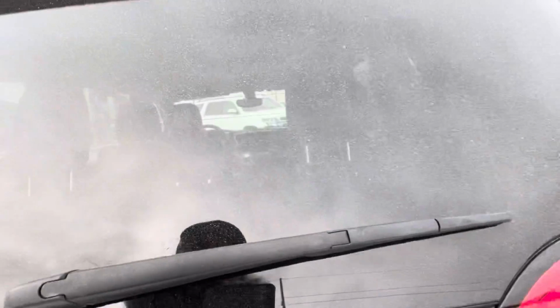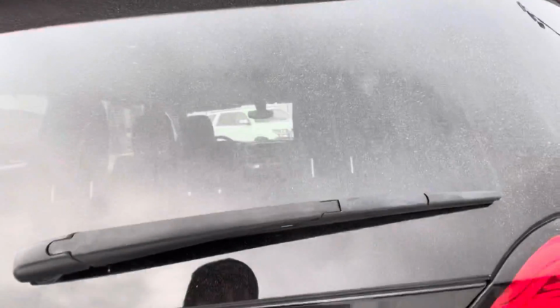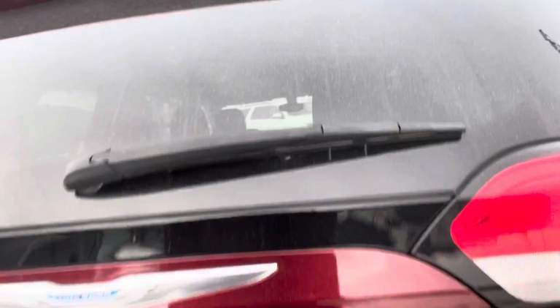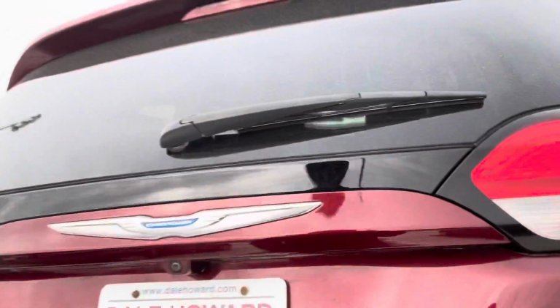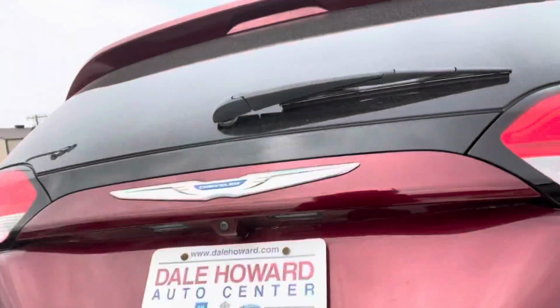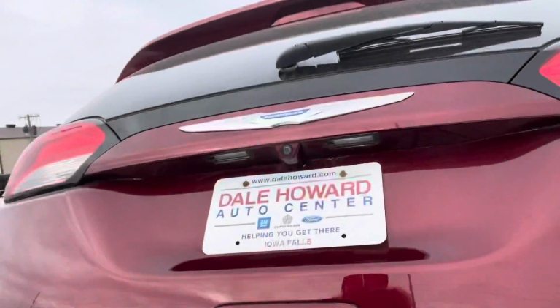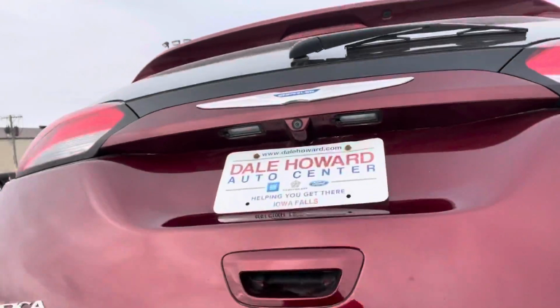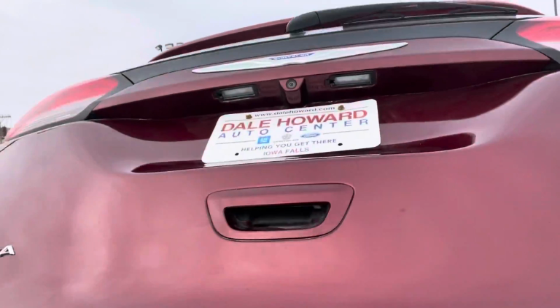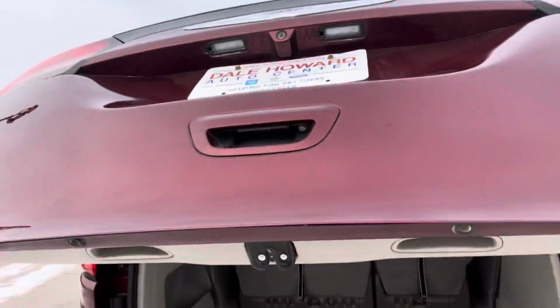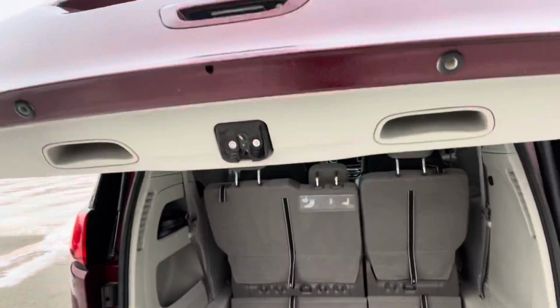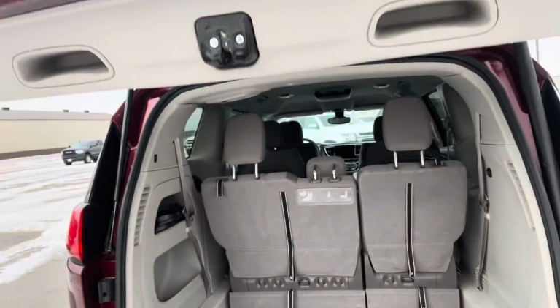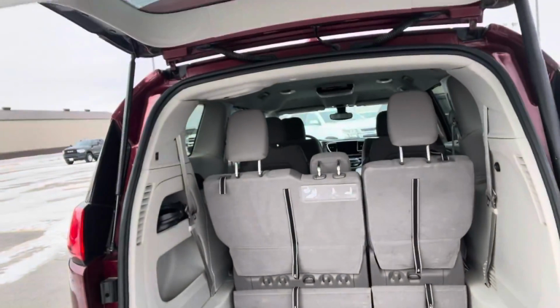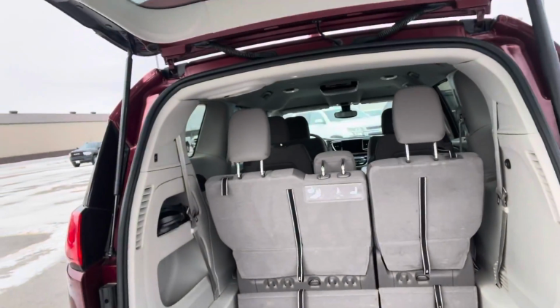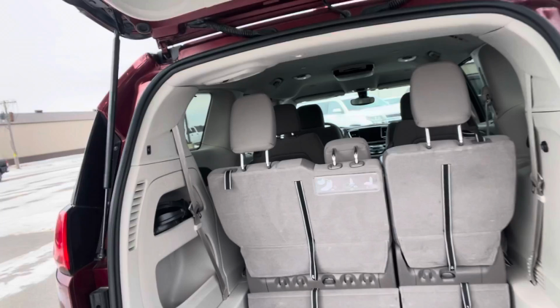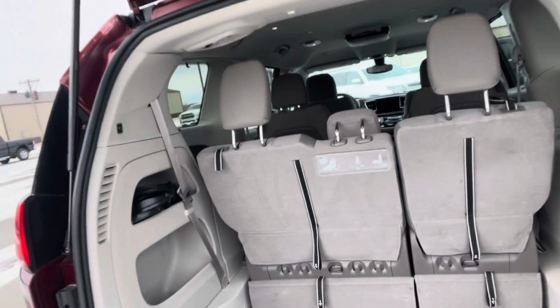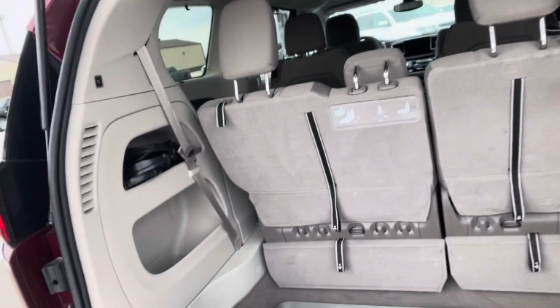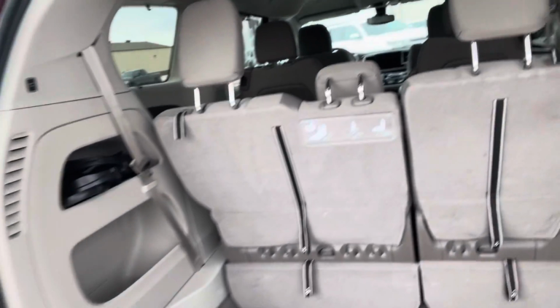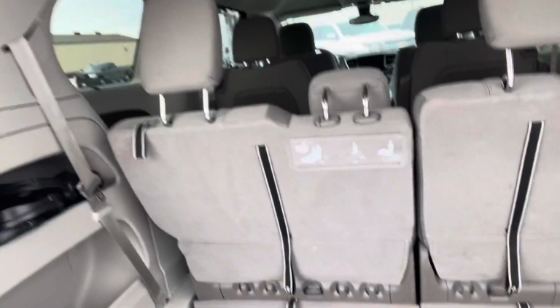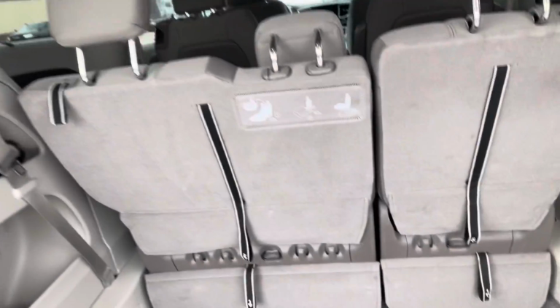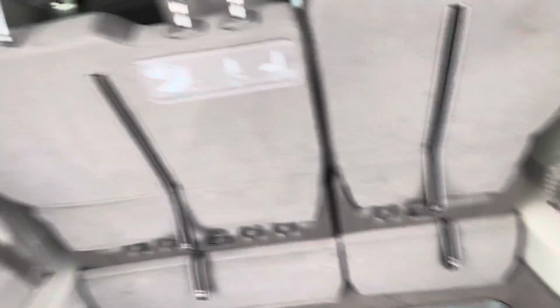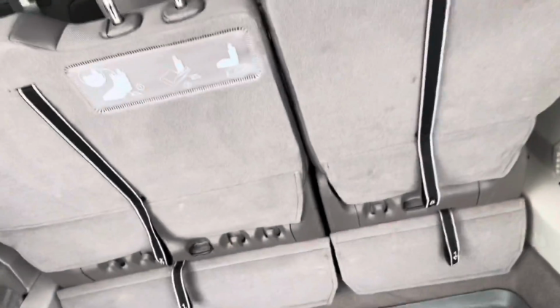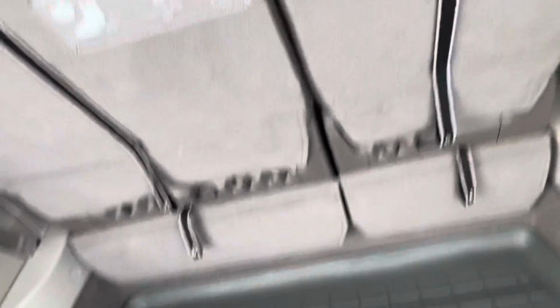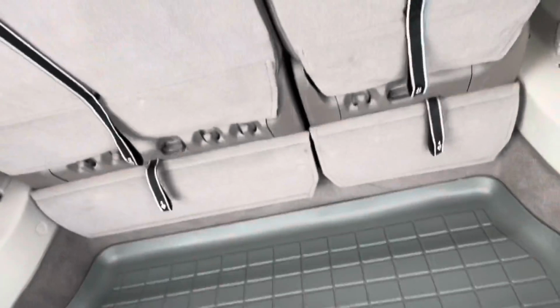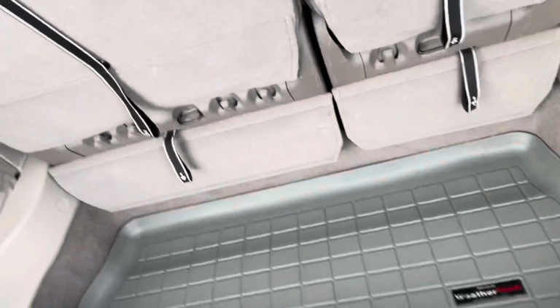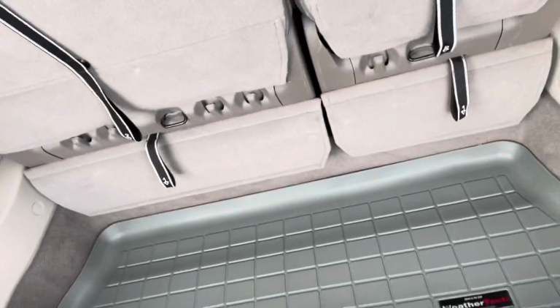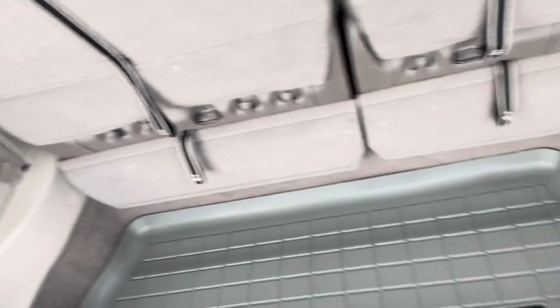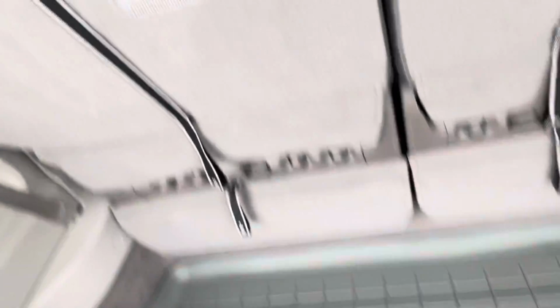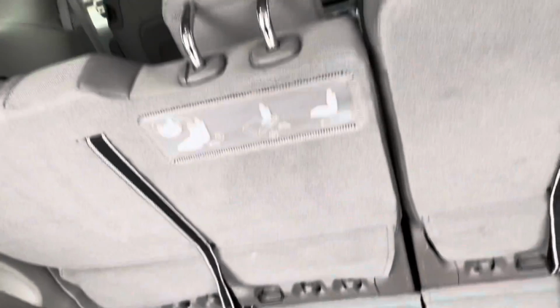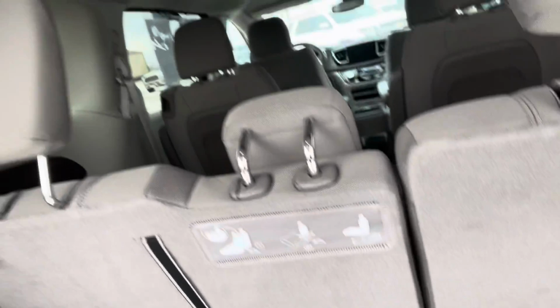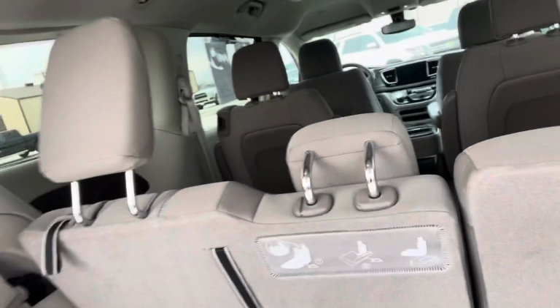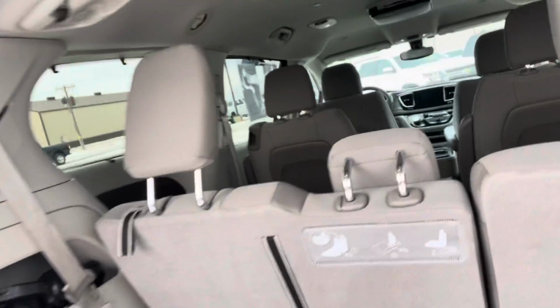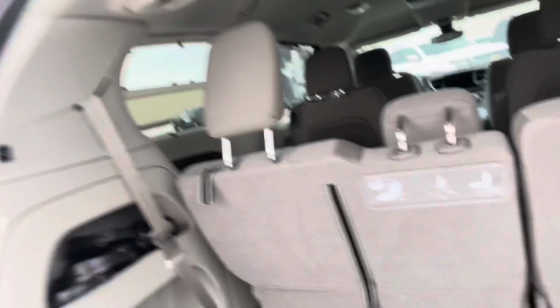We'll take a quick look in the back end. It does have a power liftgate on it, which is super nice. Stow-and-go seats in here with the nice WeatherTech floor mats to help protect the carpet.